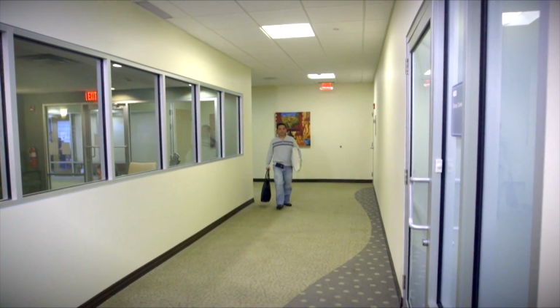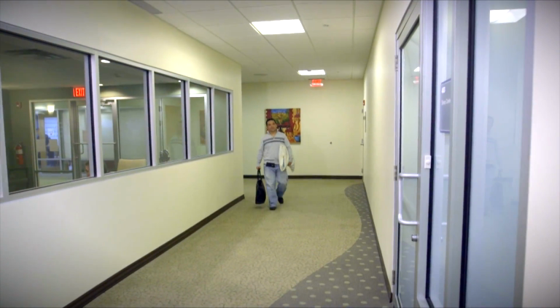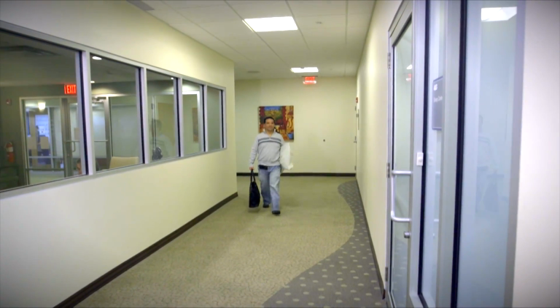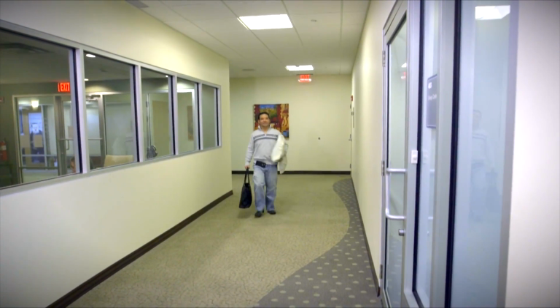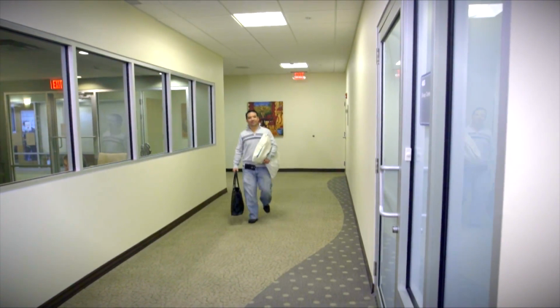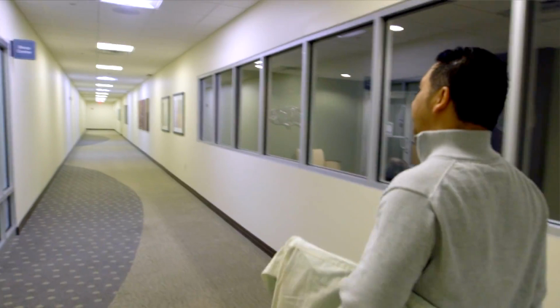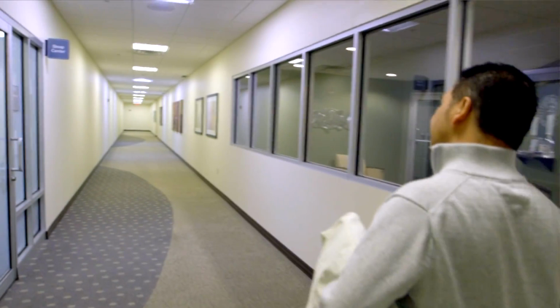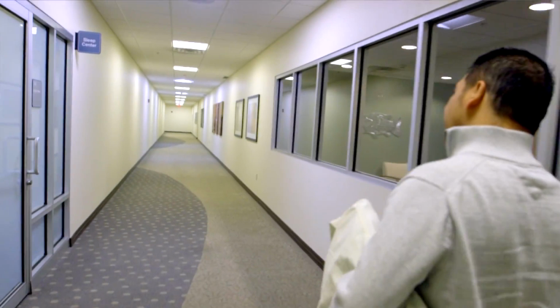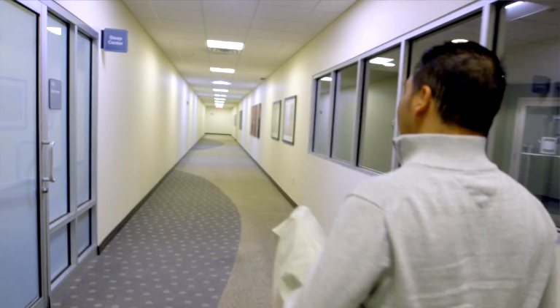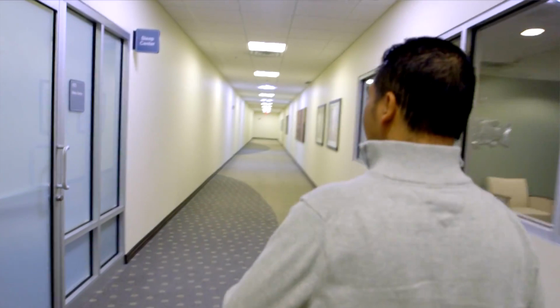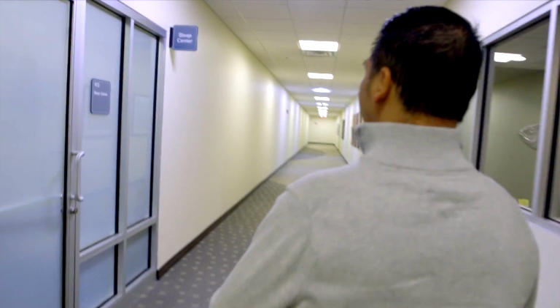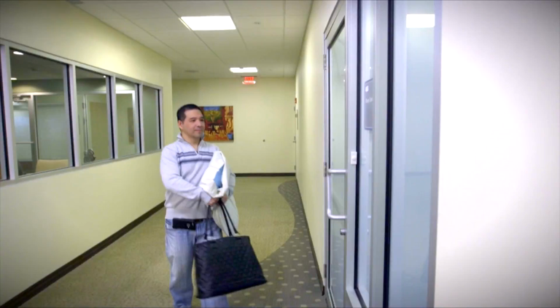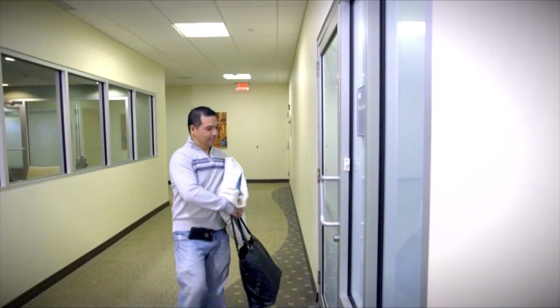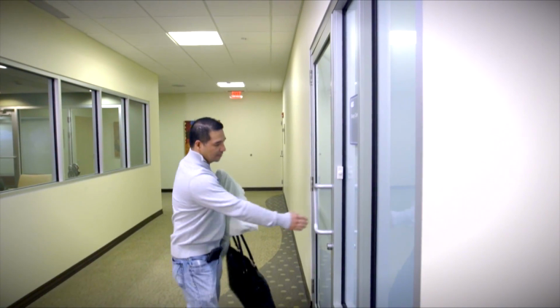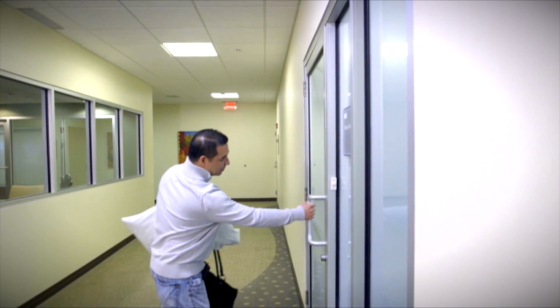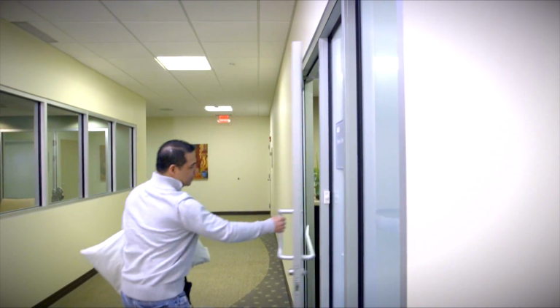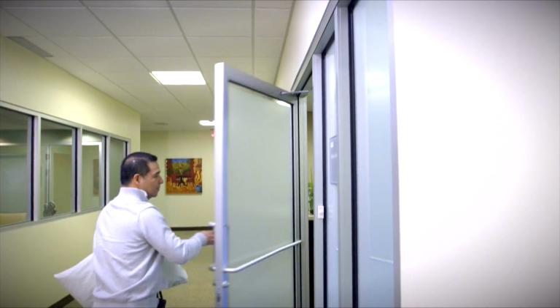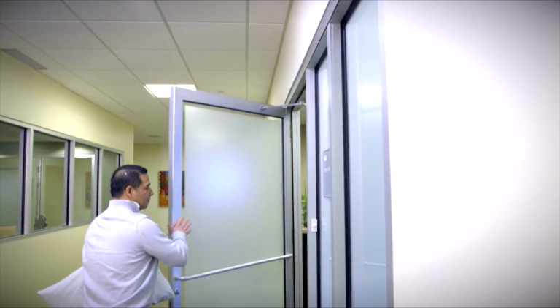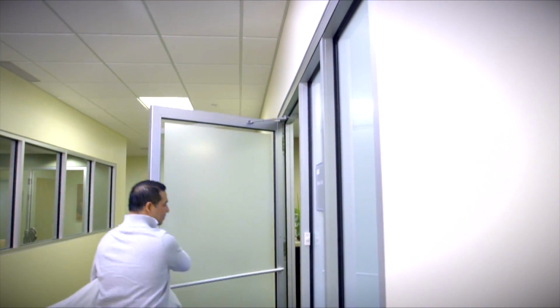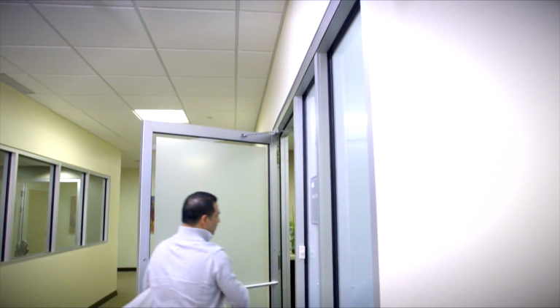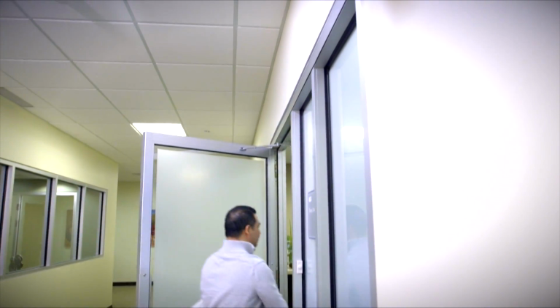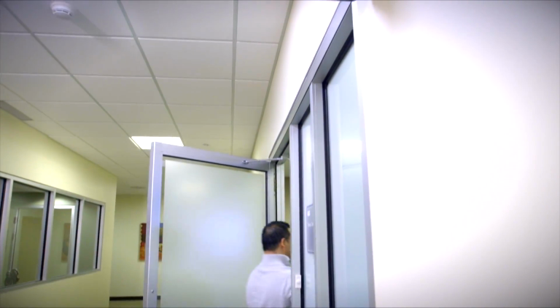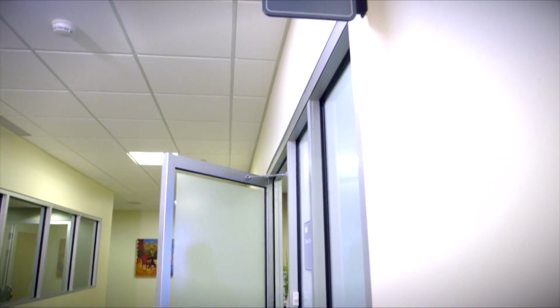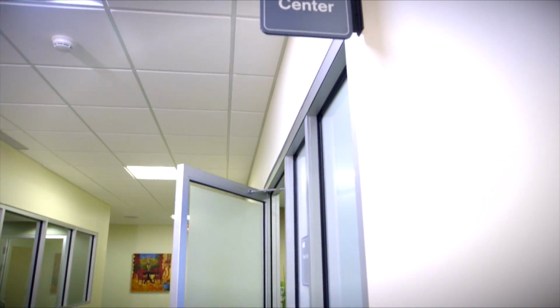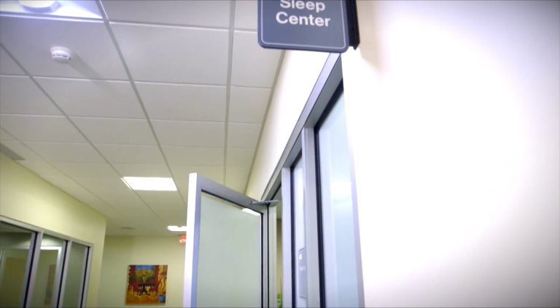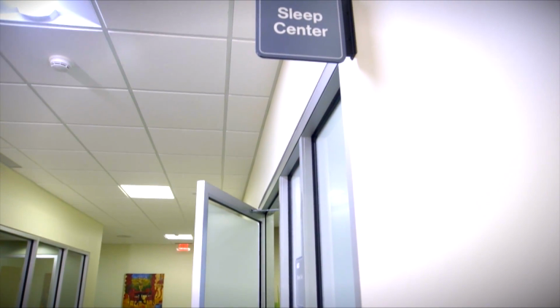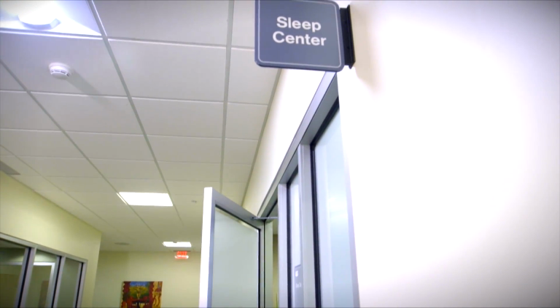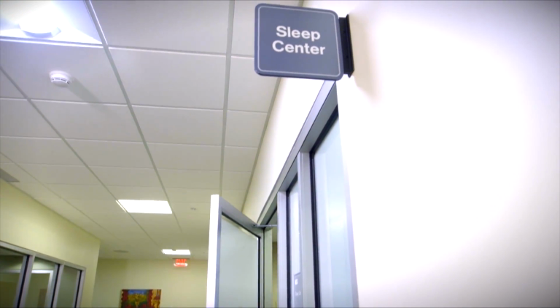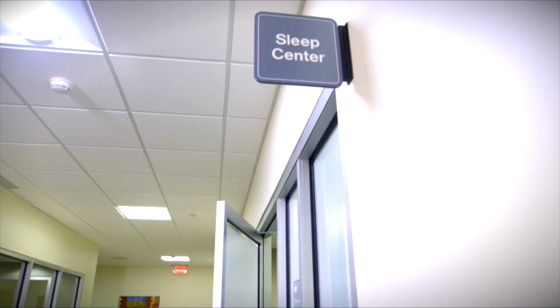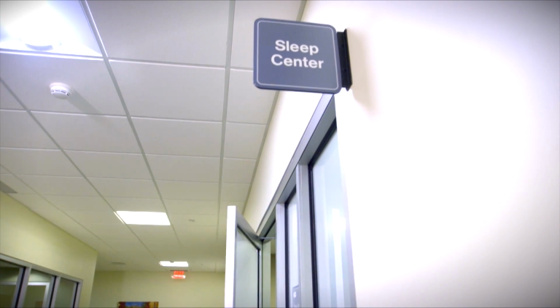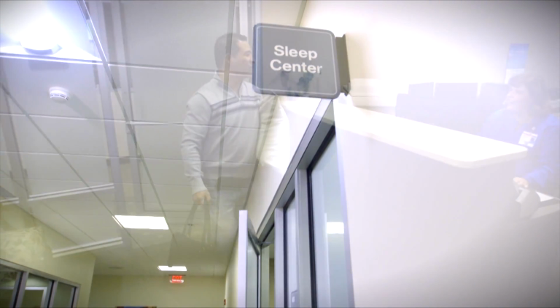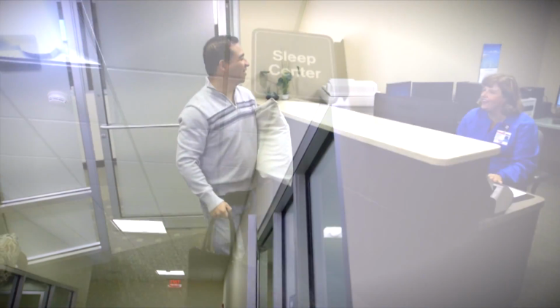Your doctor has ordered a sleep study test for you. You may be wondering what it's going to be like. Let us help answer some of your questions about this simple and non-invasive test.